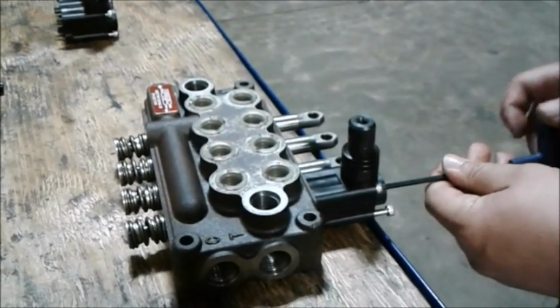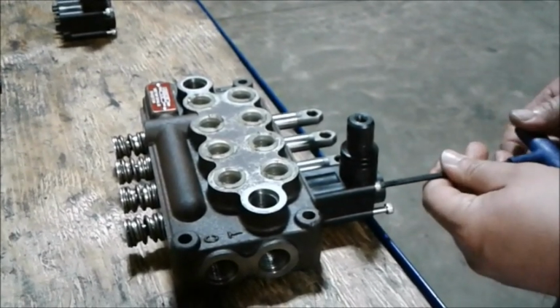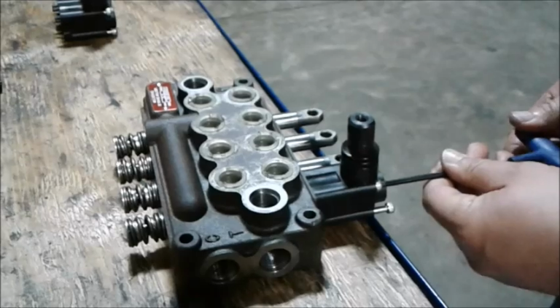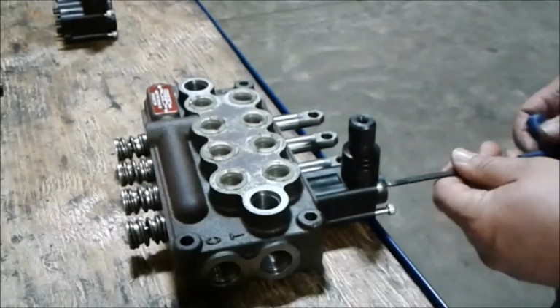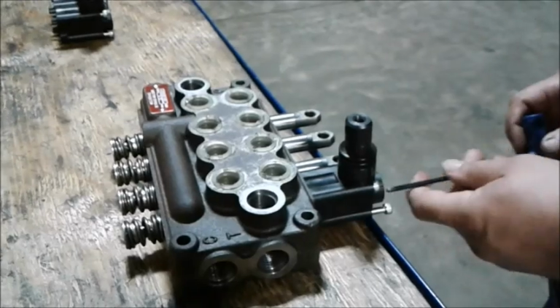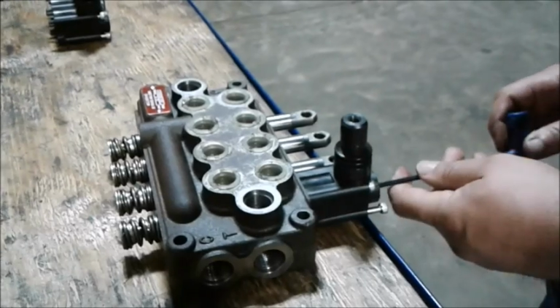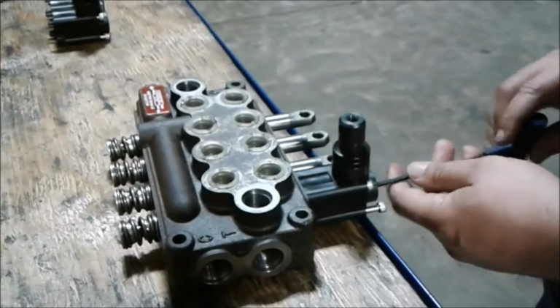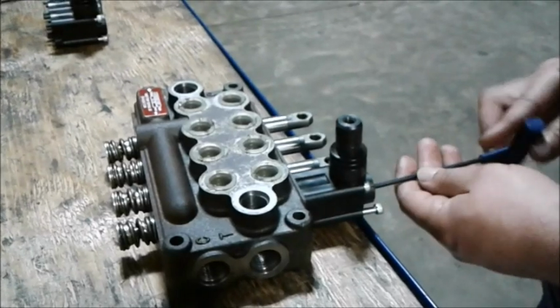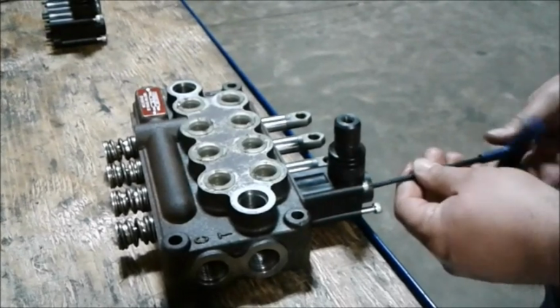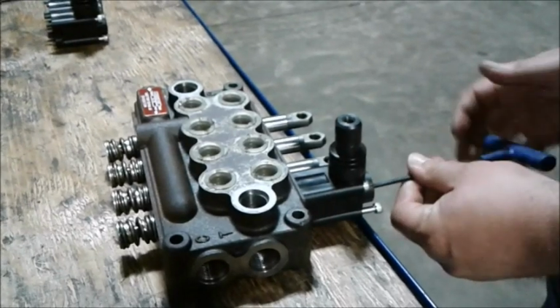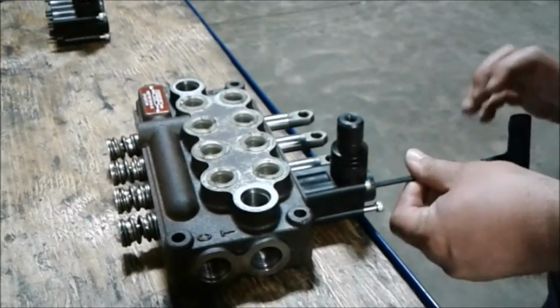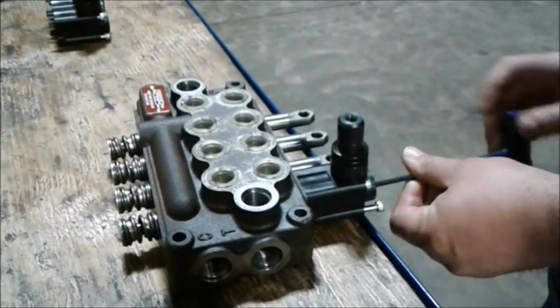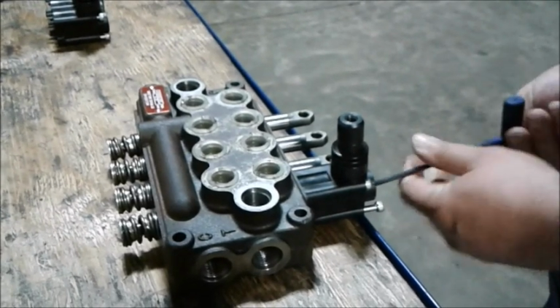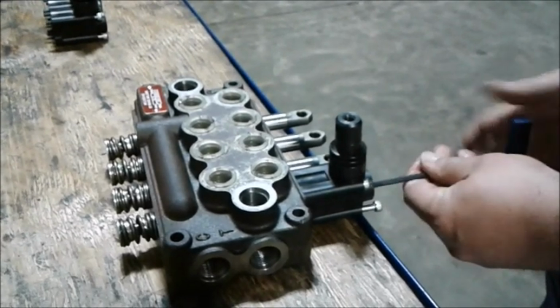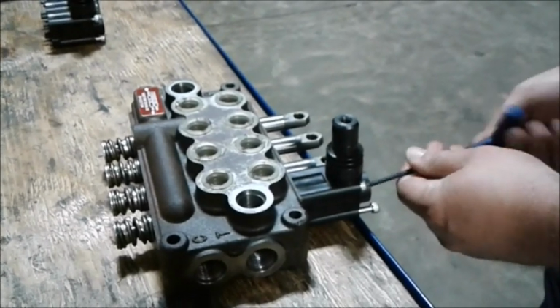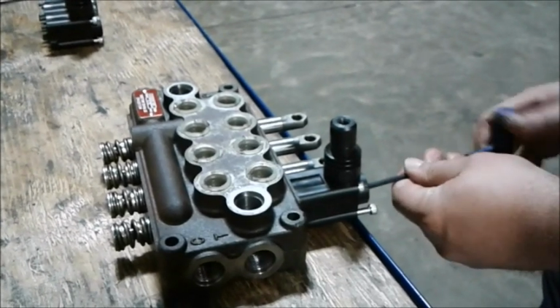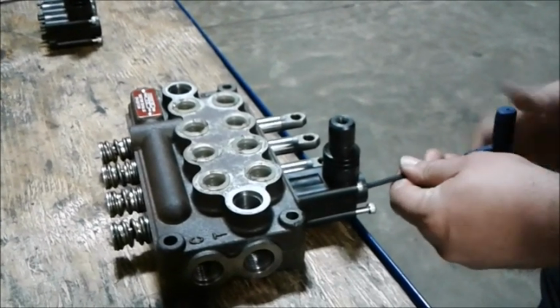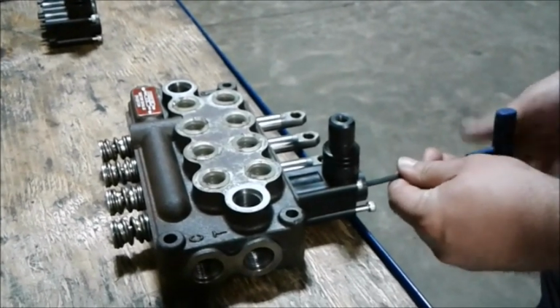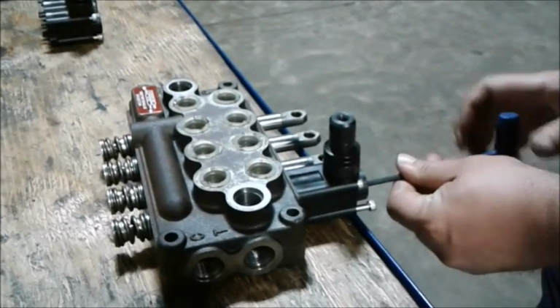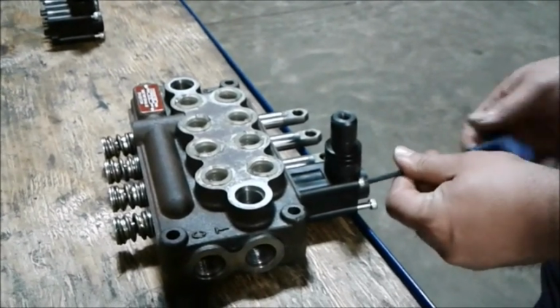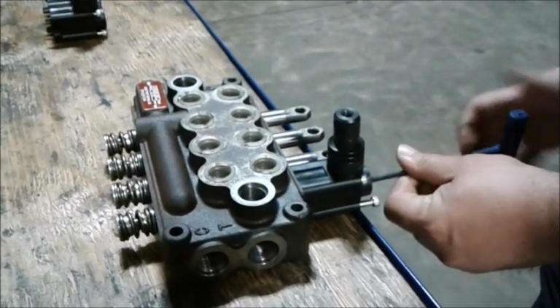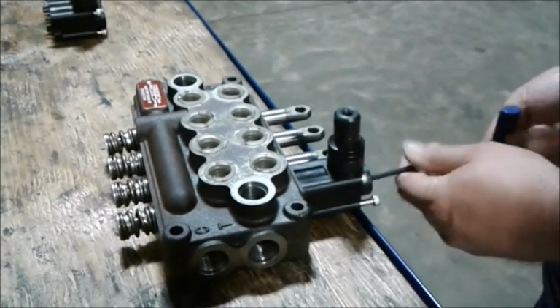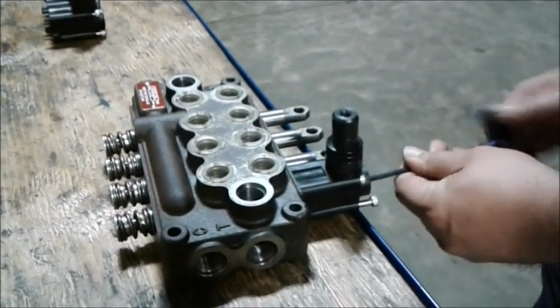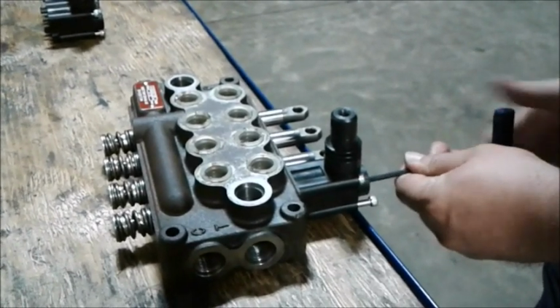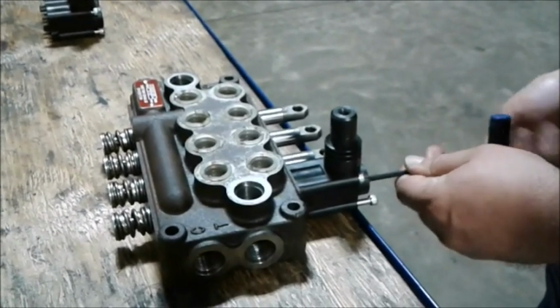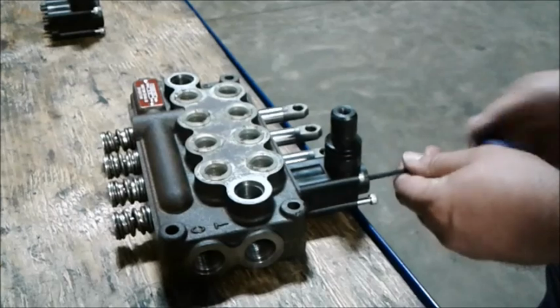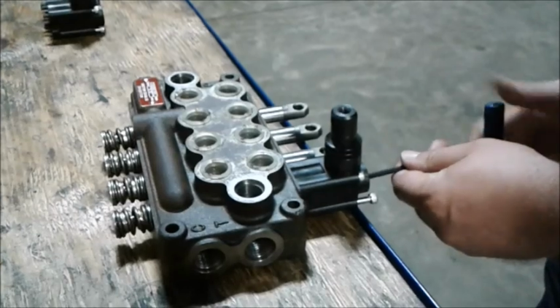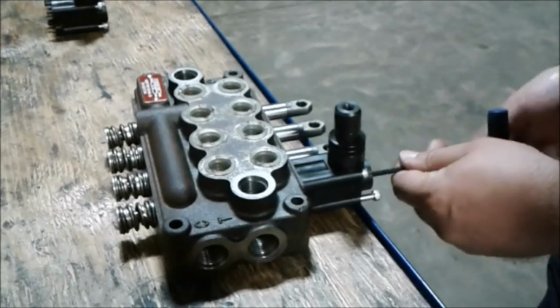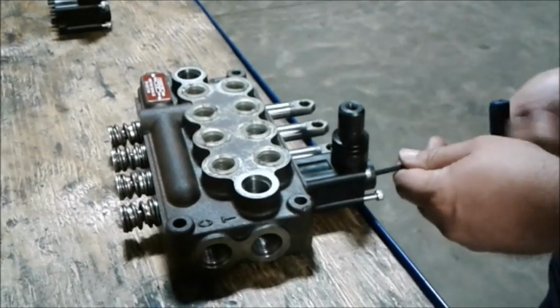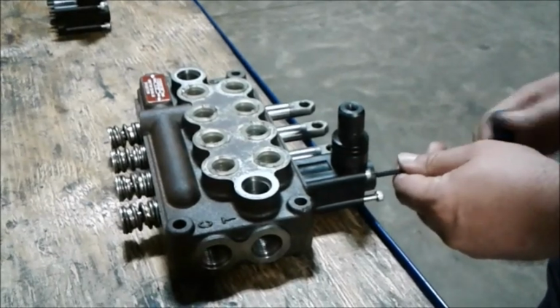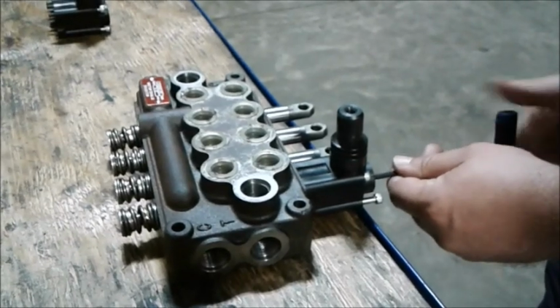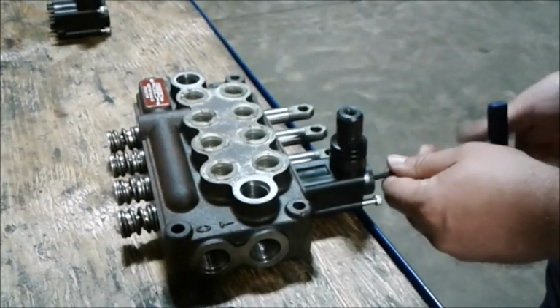As with everything else, when you tighten, be sure to go in a cross pattern to apply equal clamping pressure.